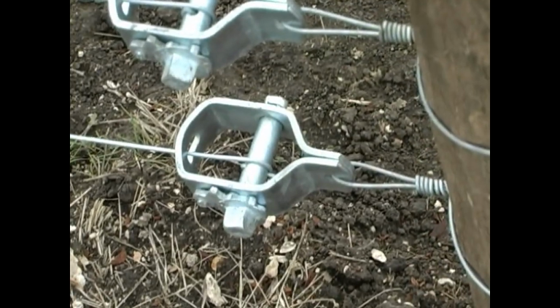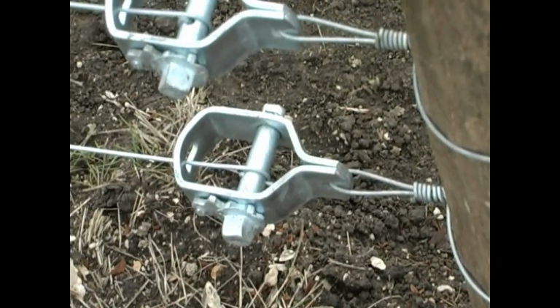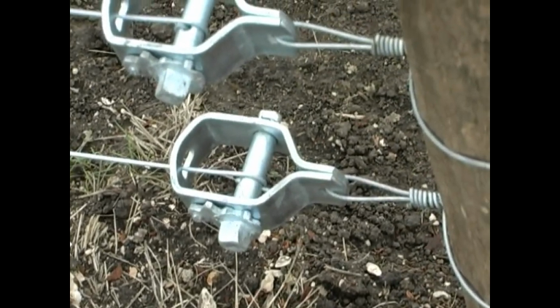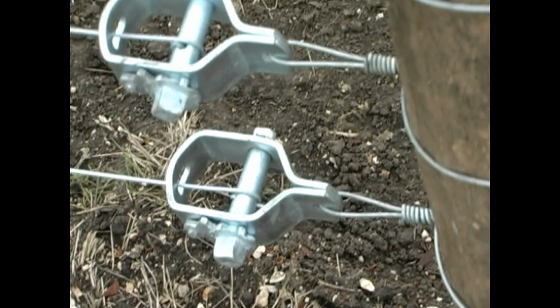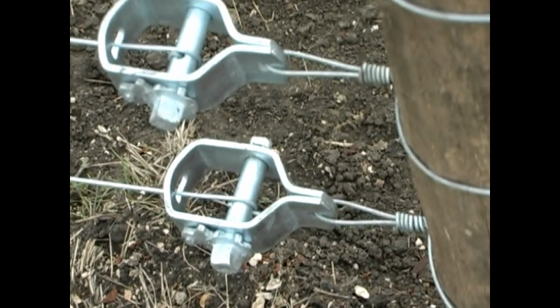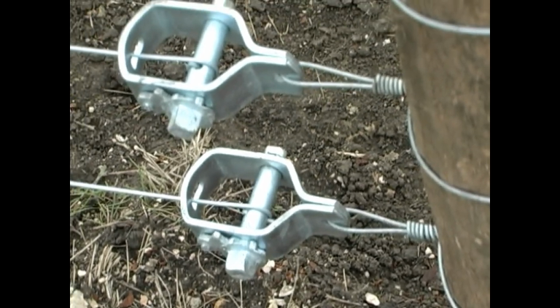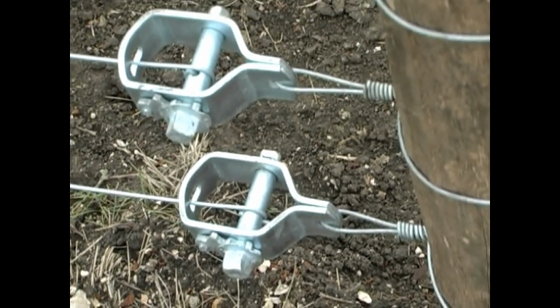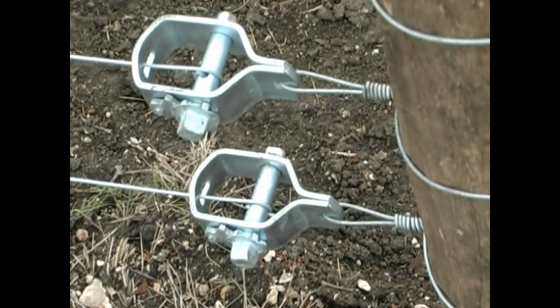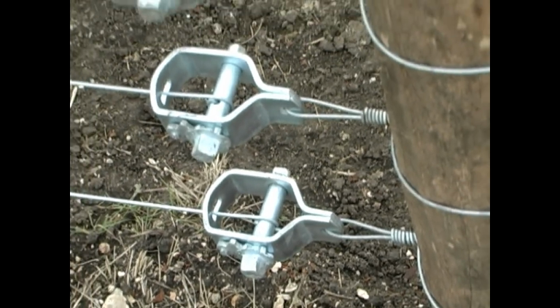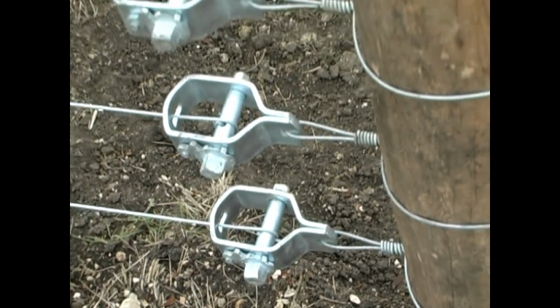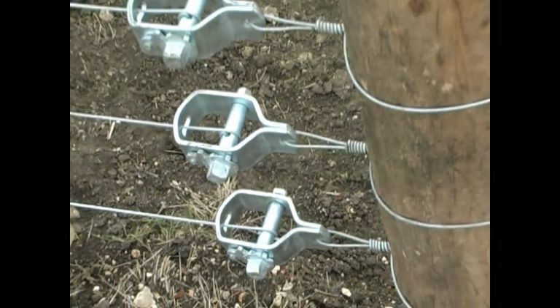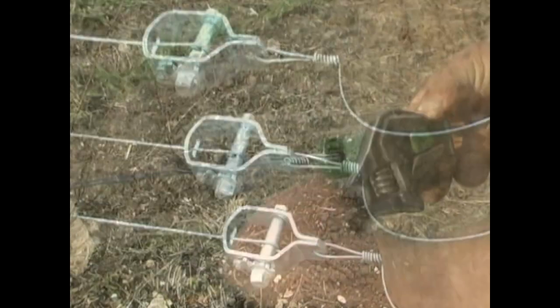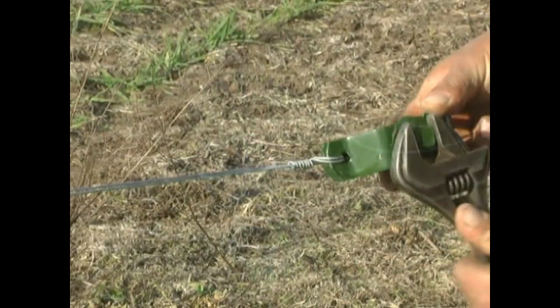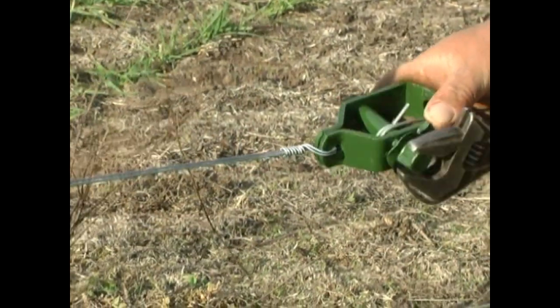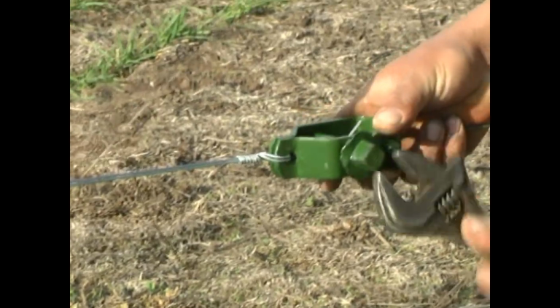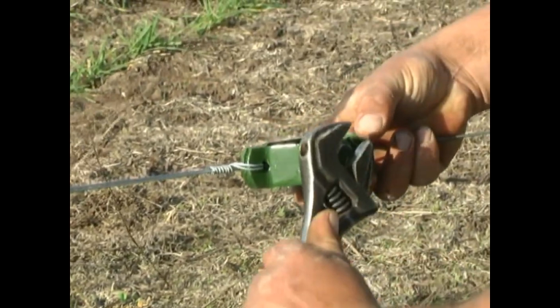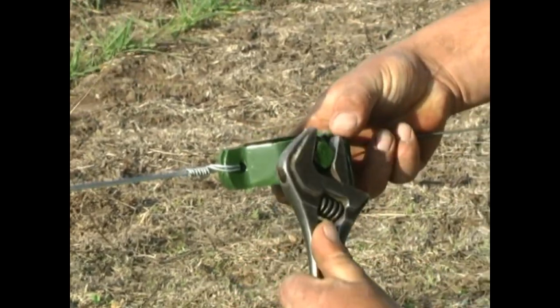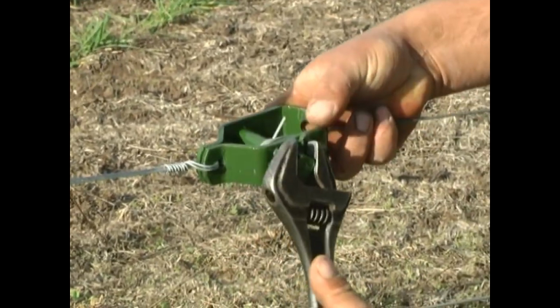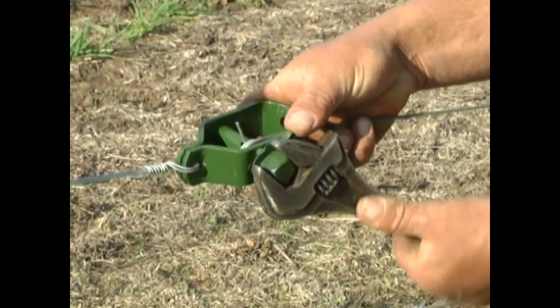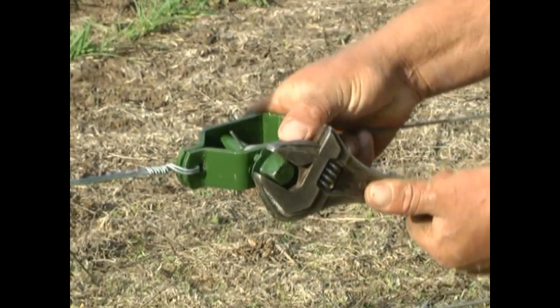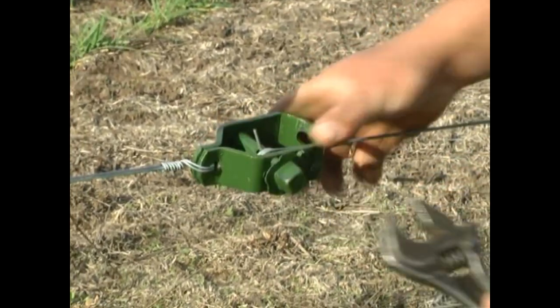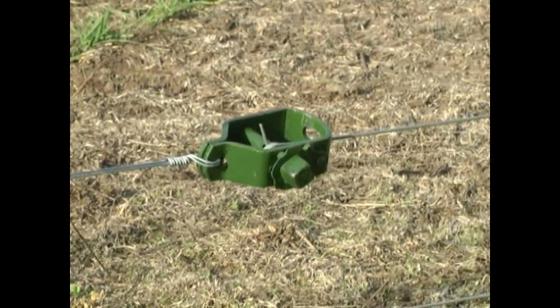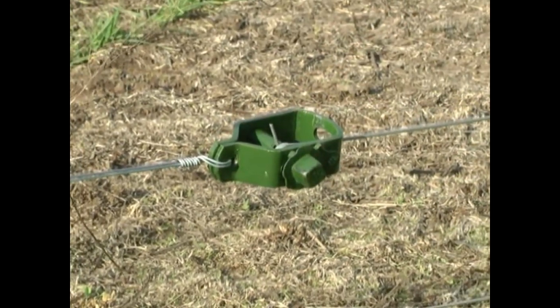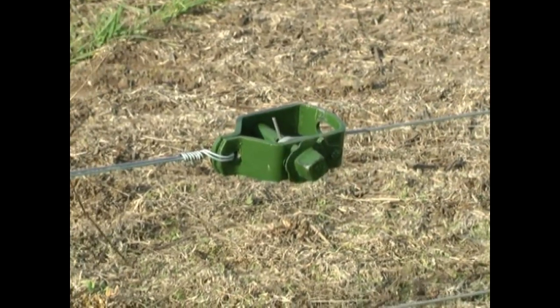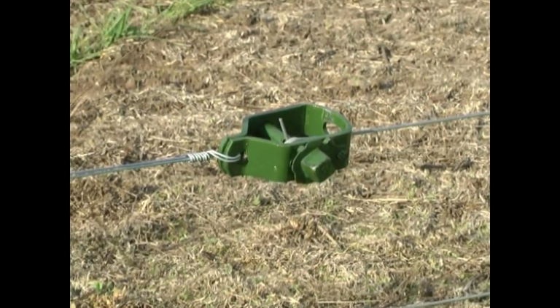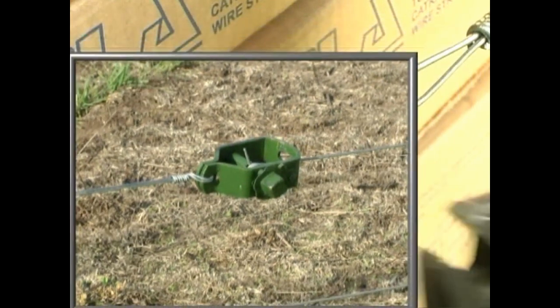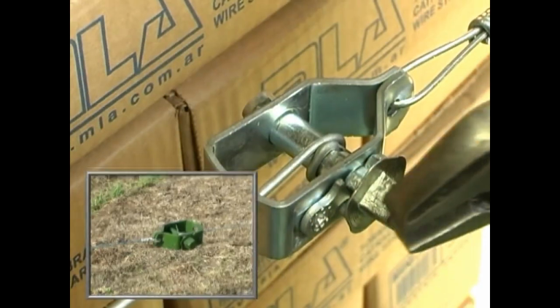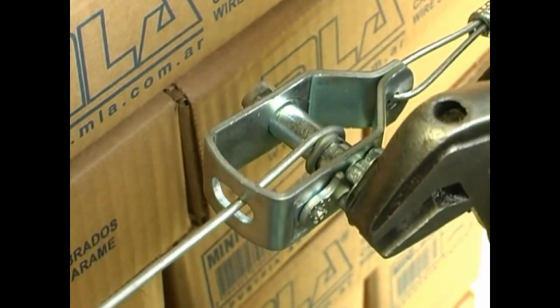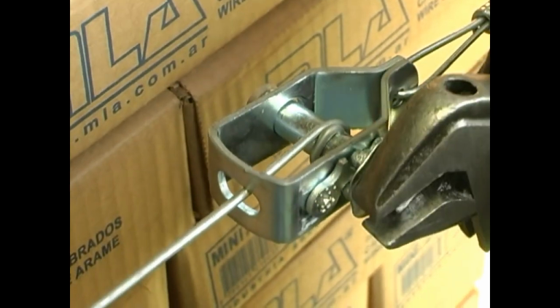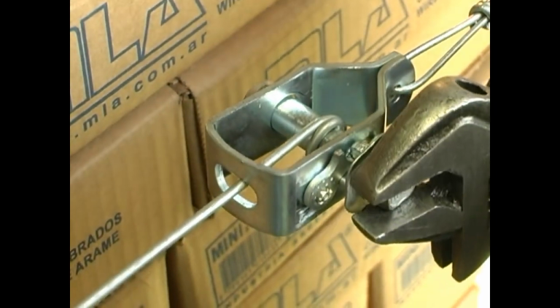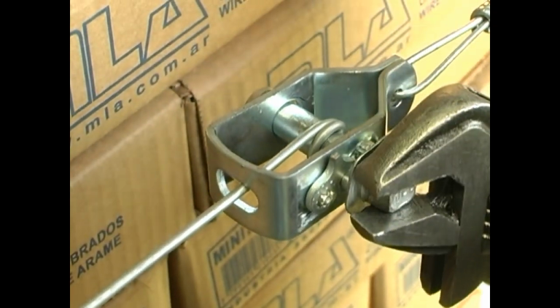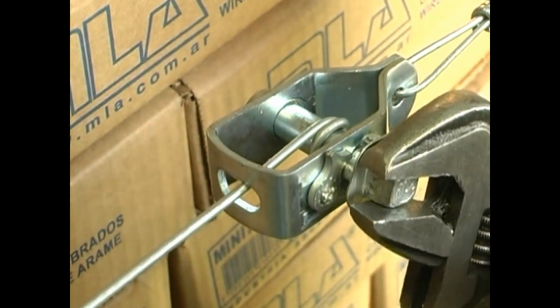We are watching a traditional 7-wire fence. The straining post where the wire strainers are placed is set every 250 meters, which allows for uniform tensioning.